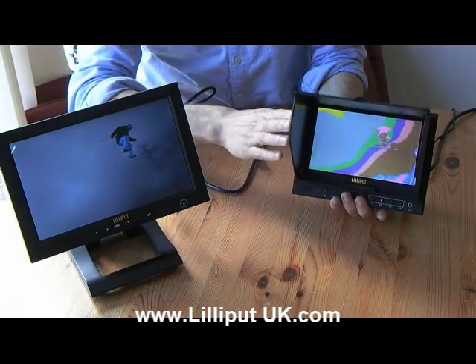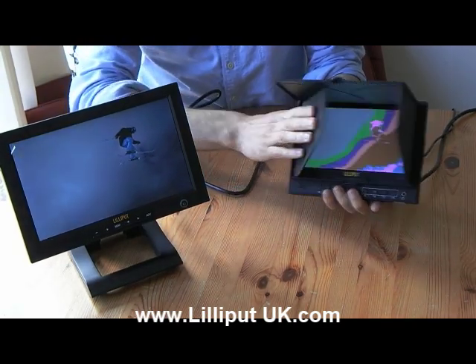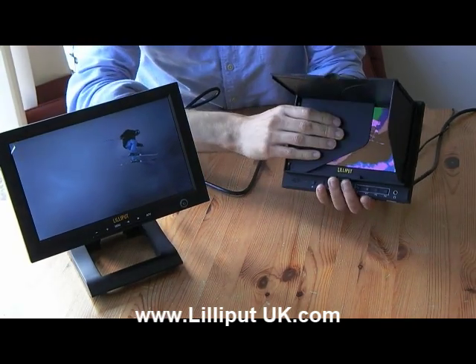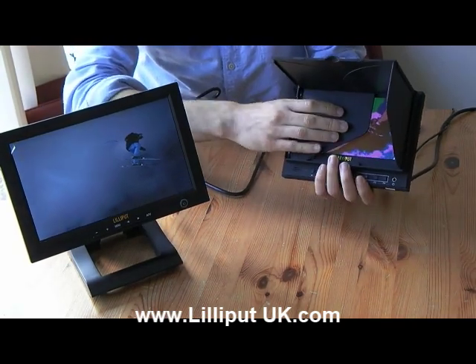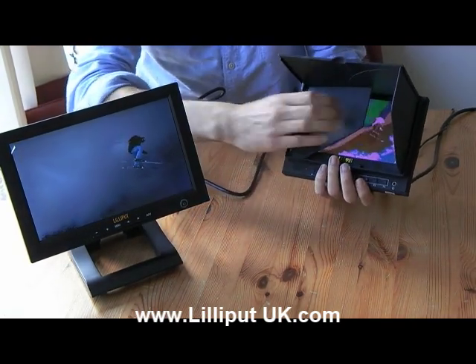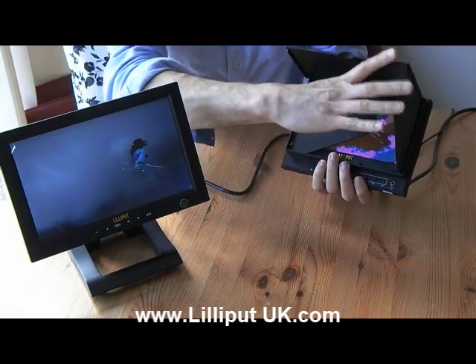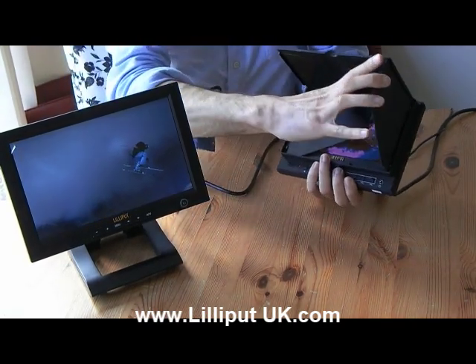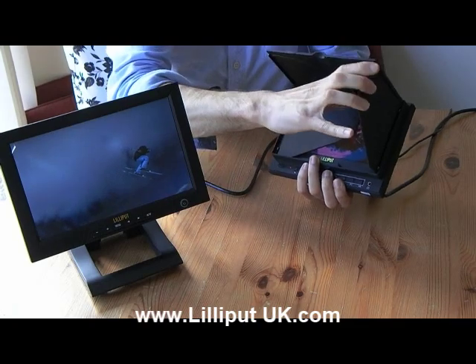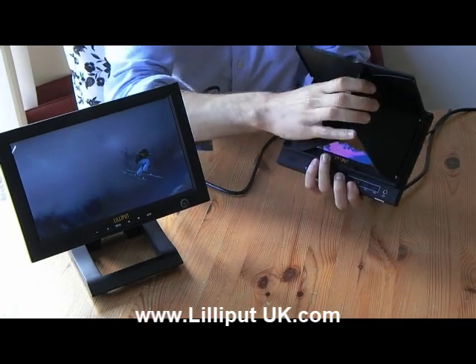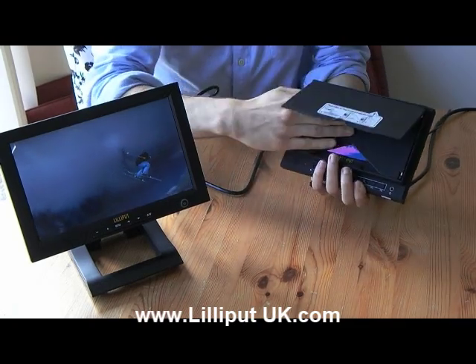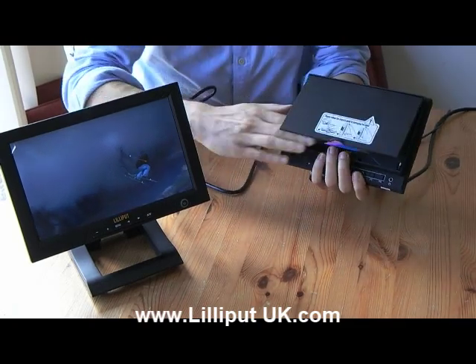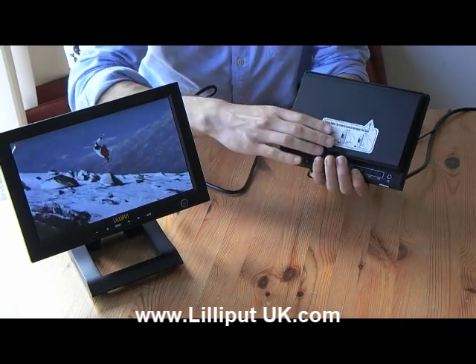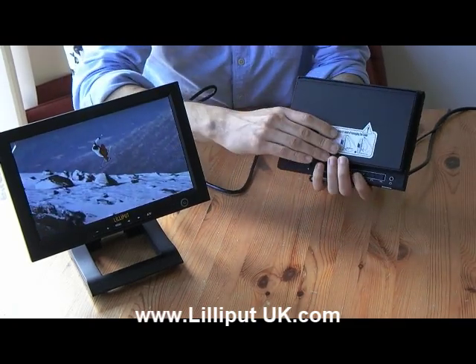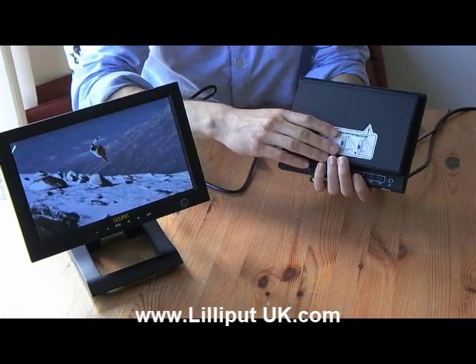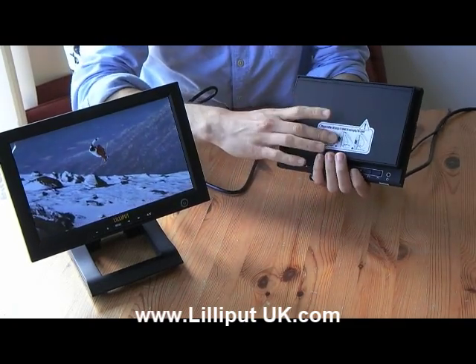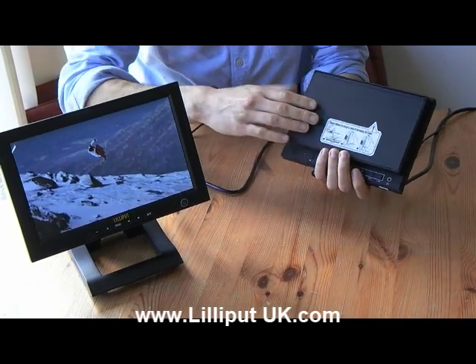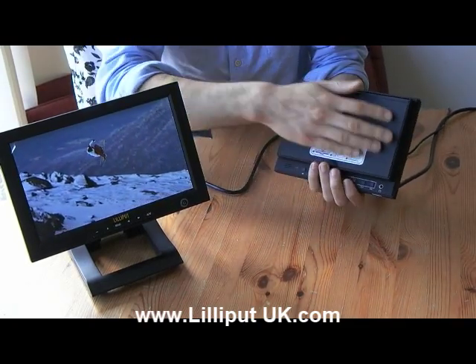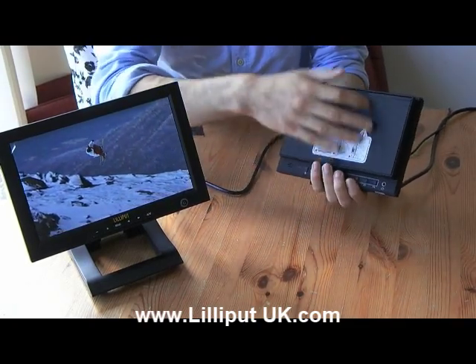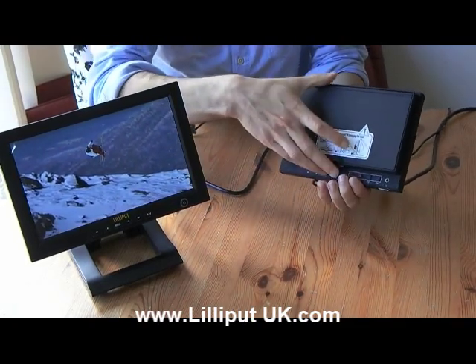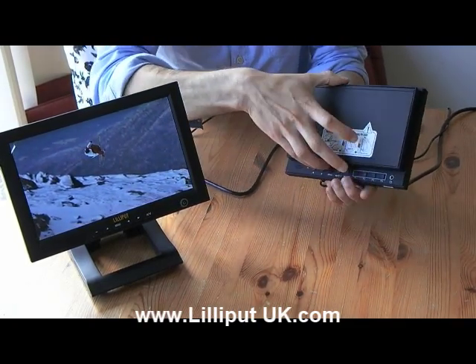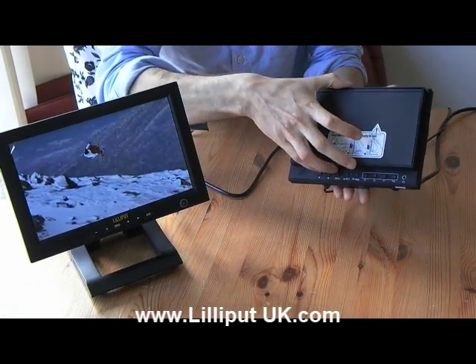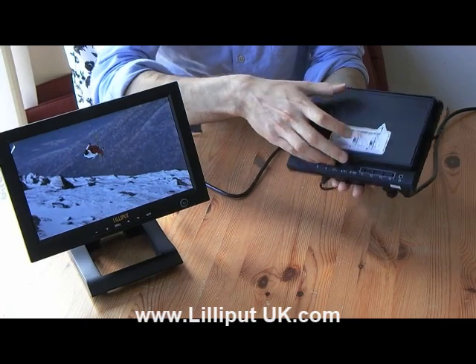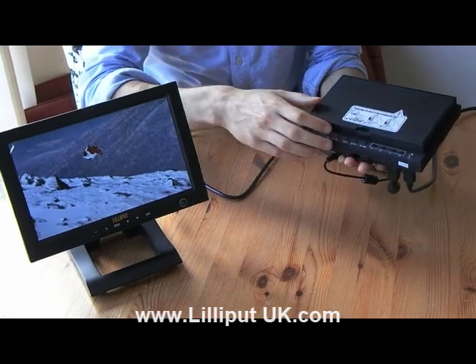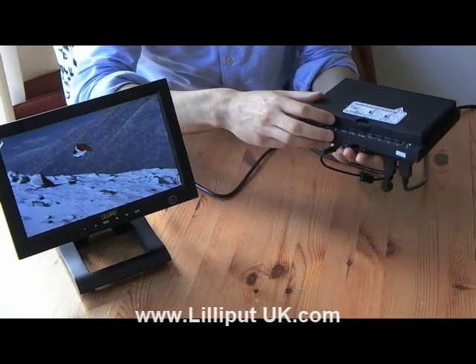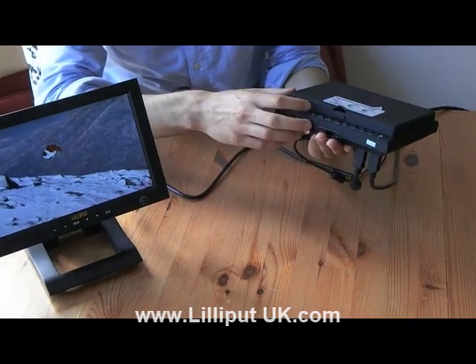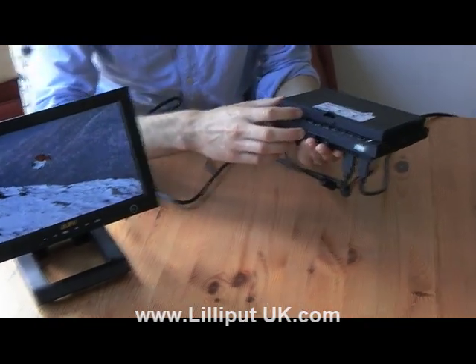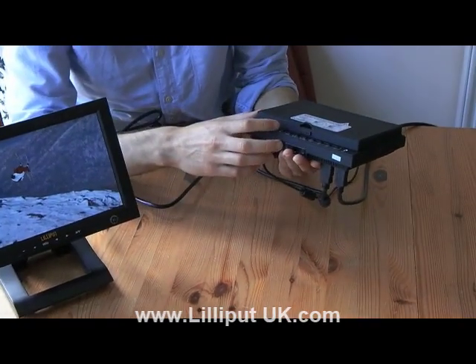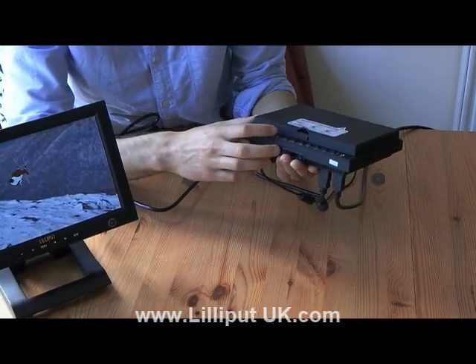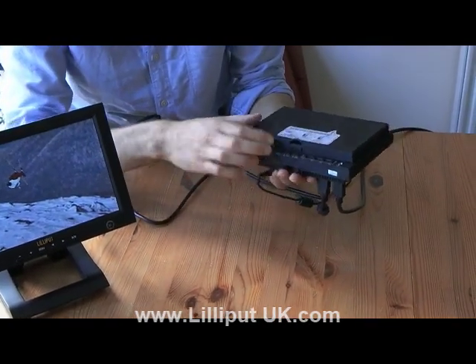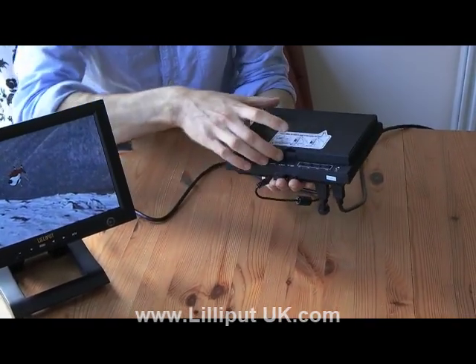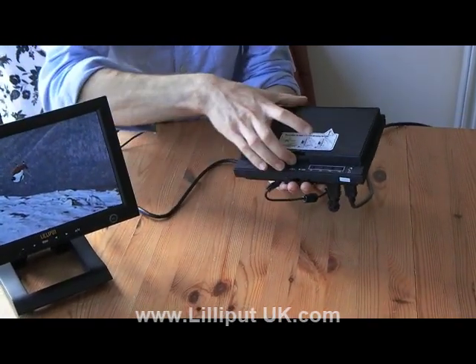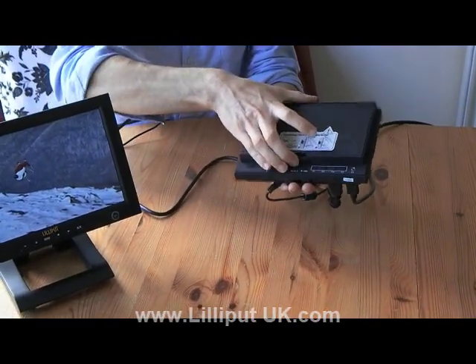Now let's take off the detachable sun hood. We simply collapse the sun hood back on itself — it provides protection in this position. To remove the sun hood, we simply release the catch and snap it off.